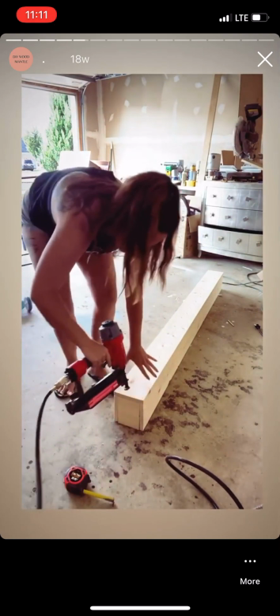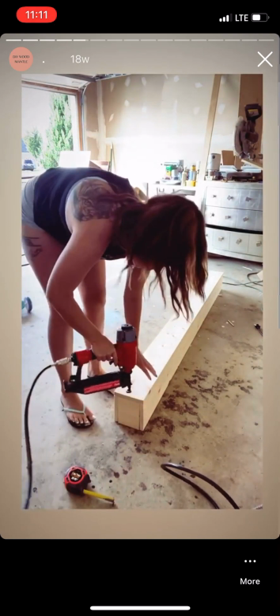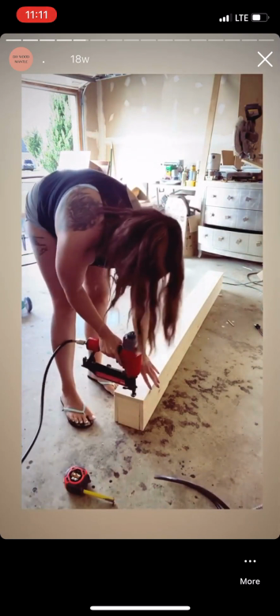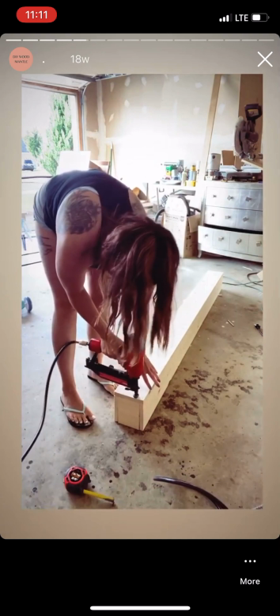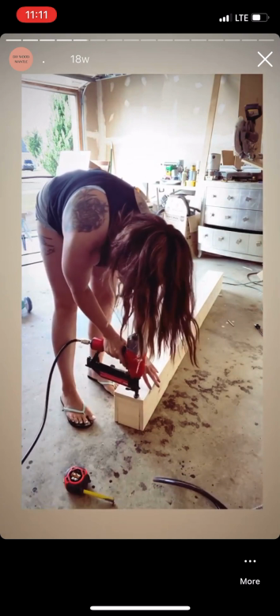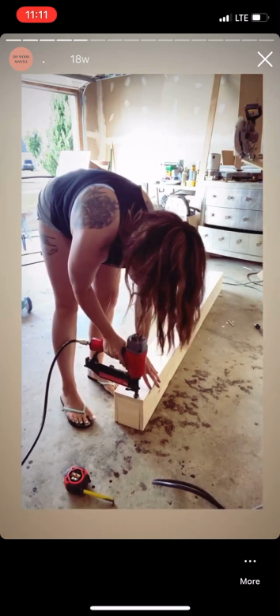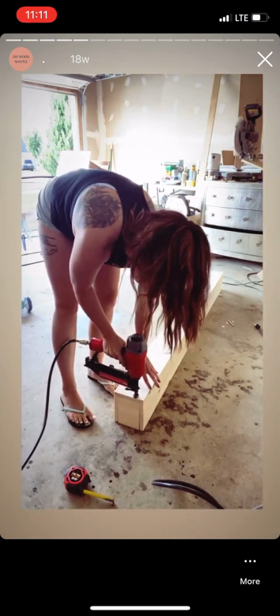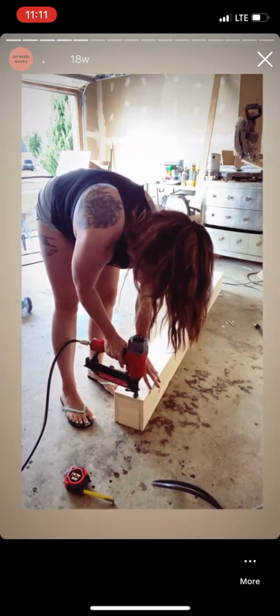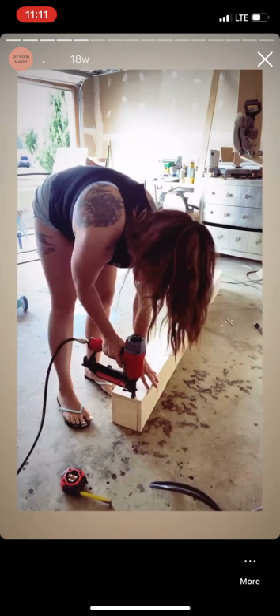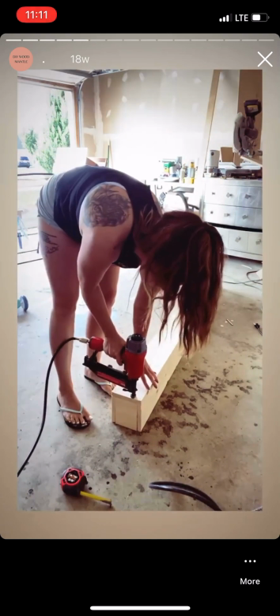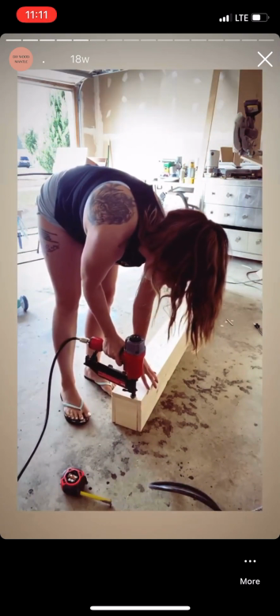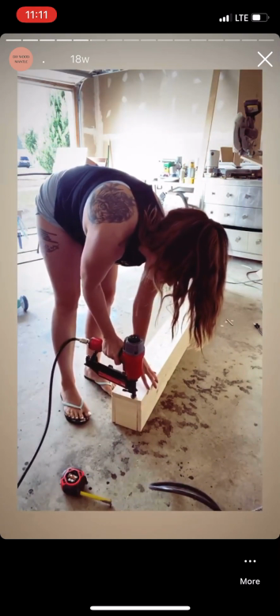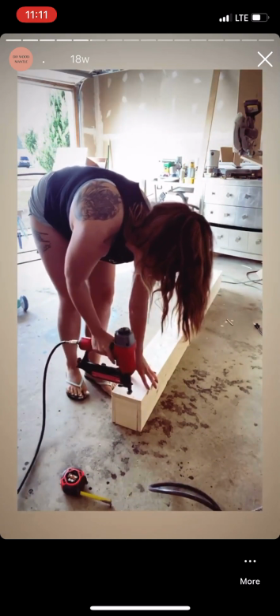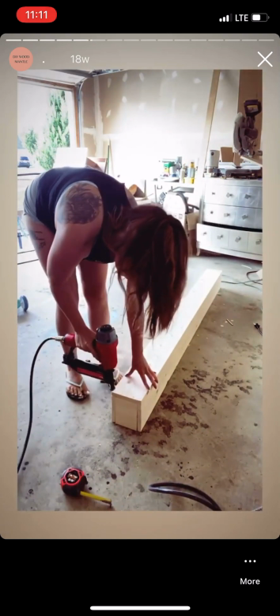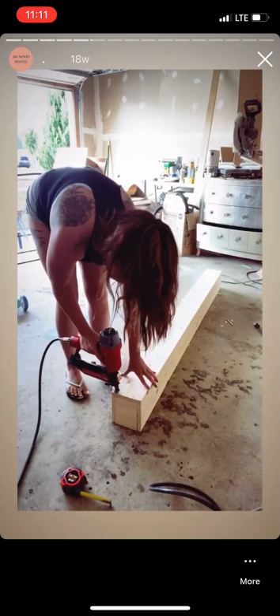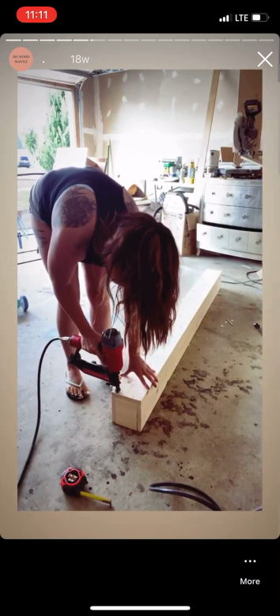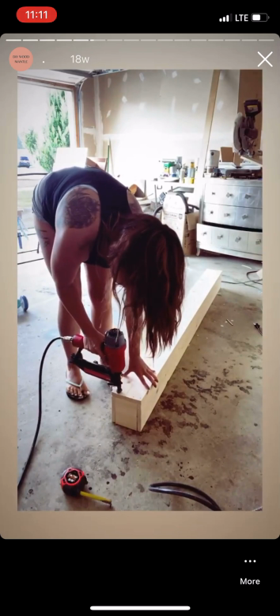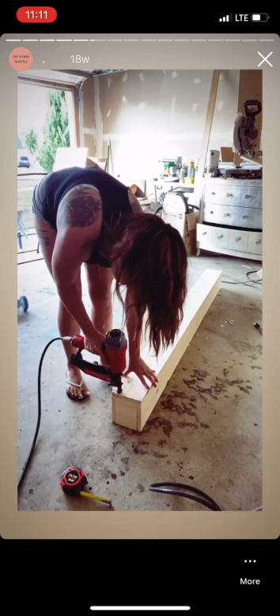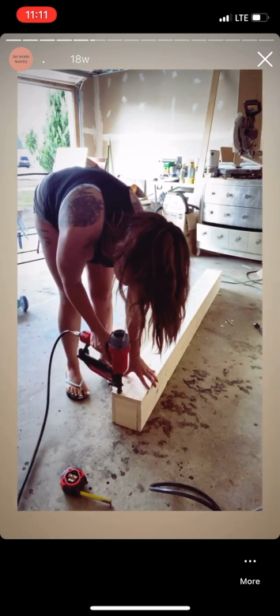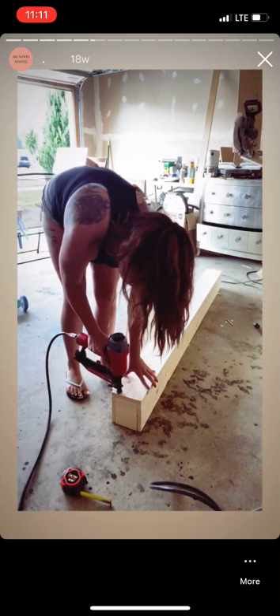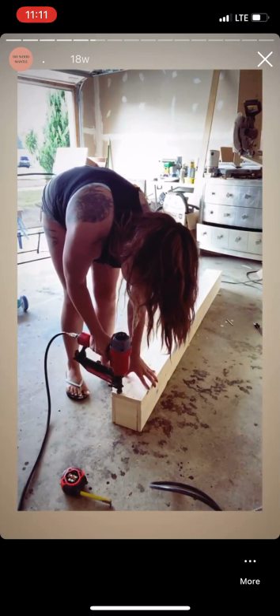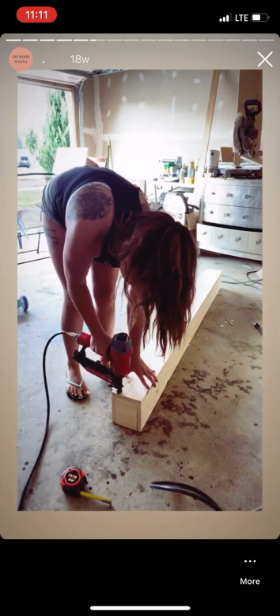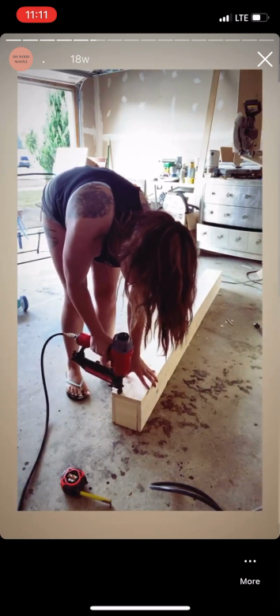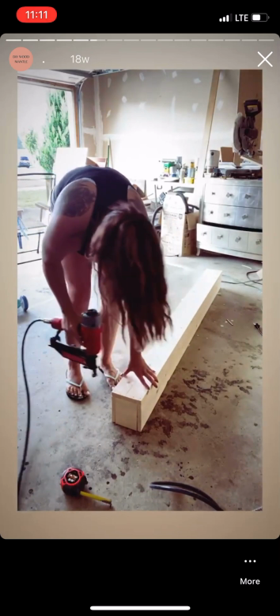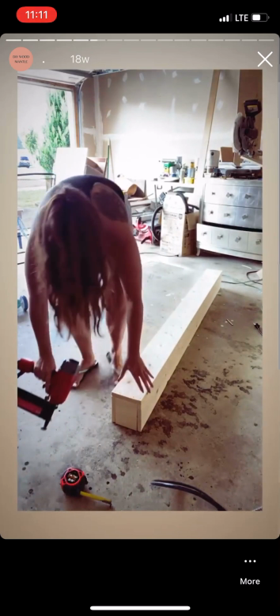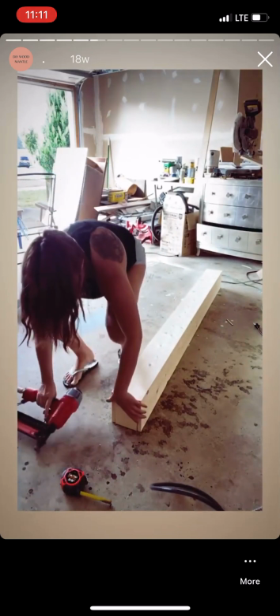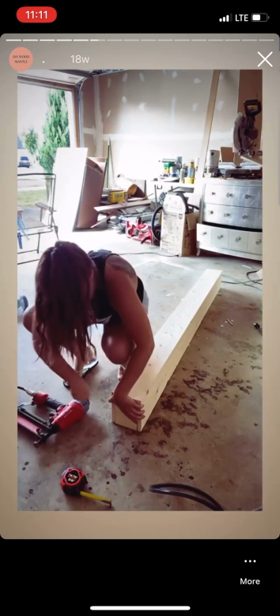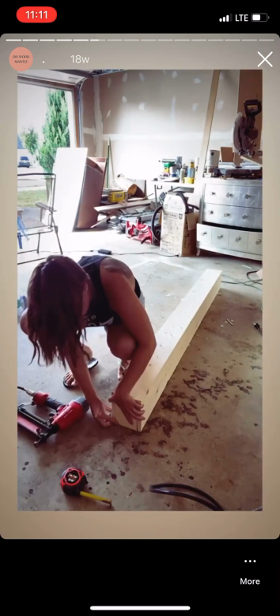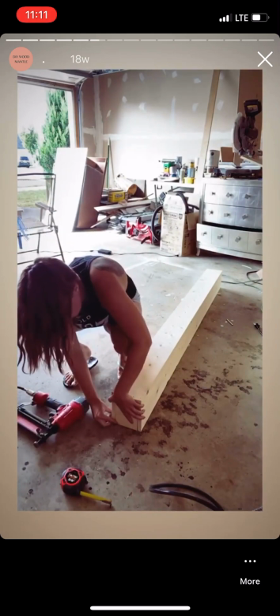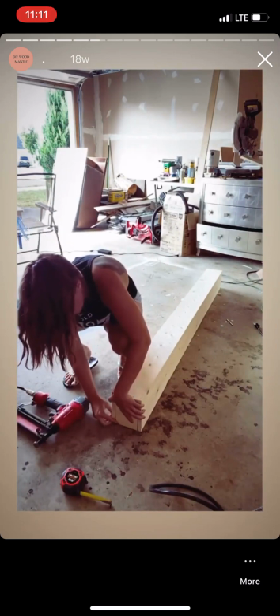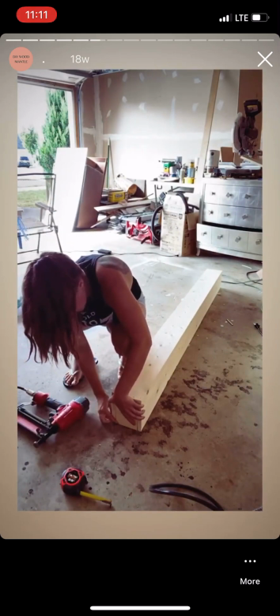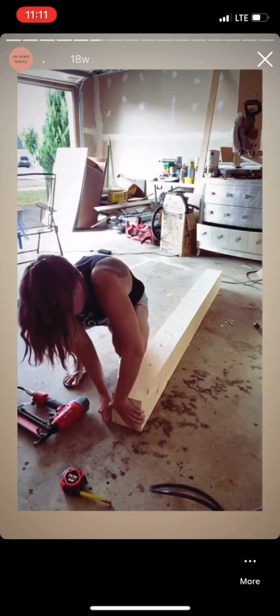And then you'll just nail gun right into the top. And then you want to do it on the sides as well.